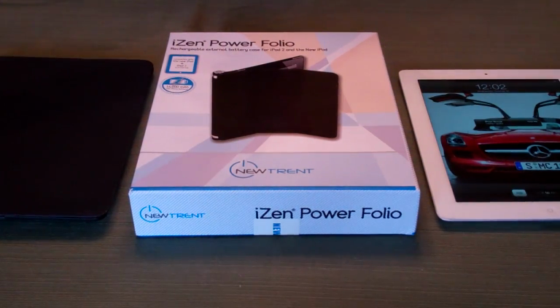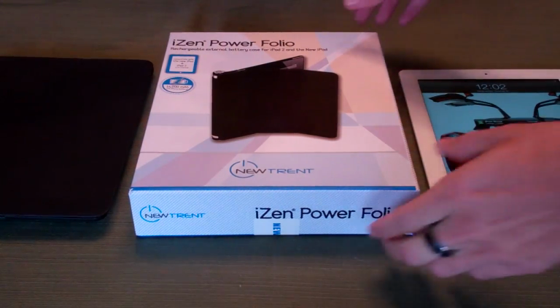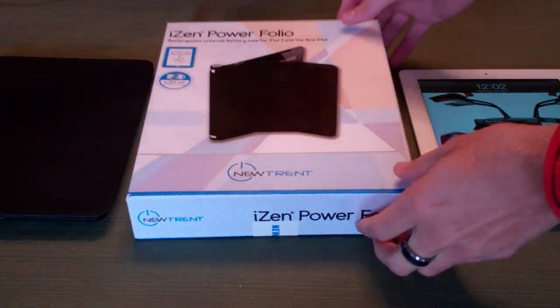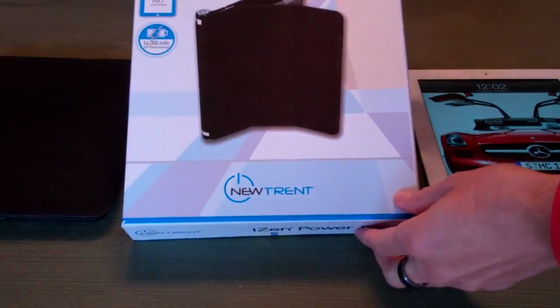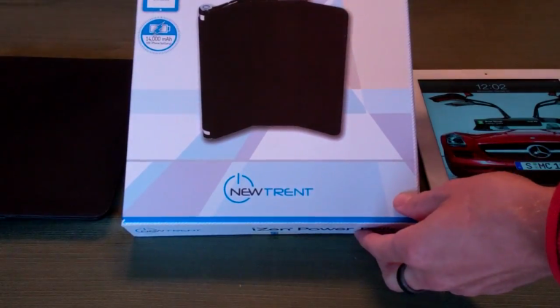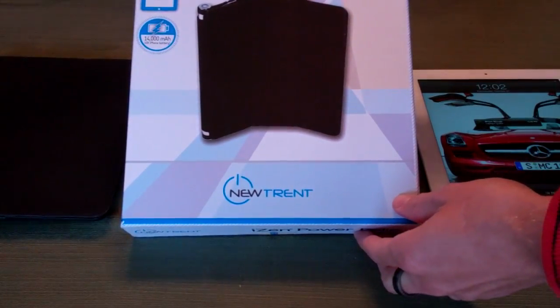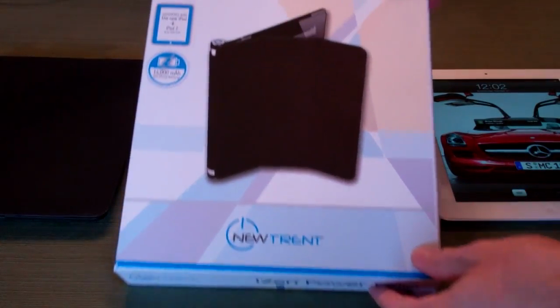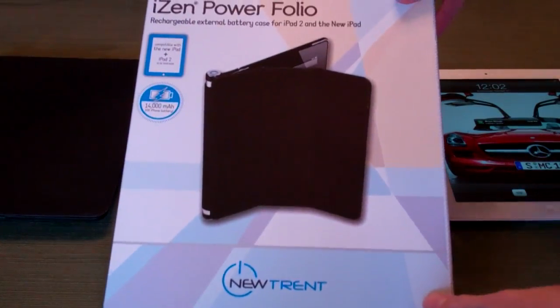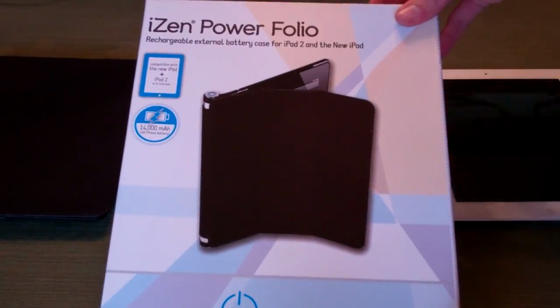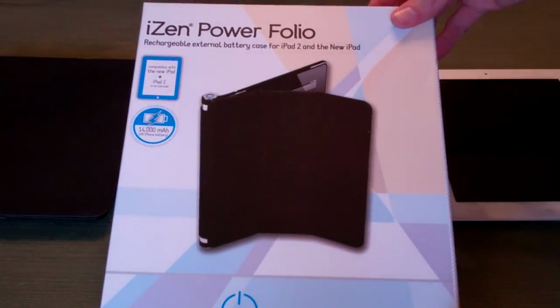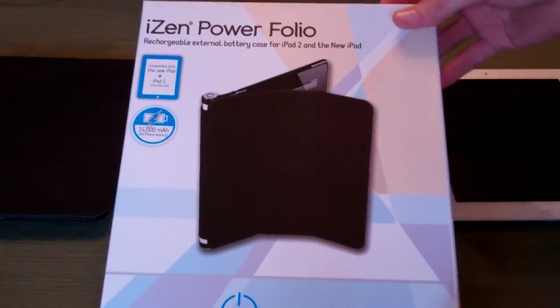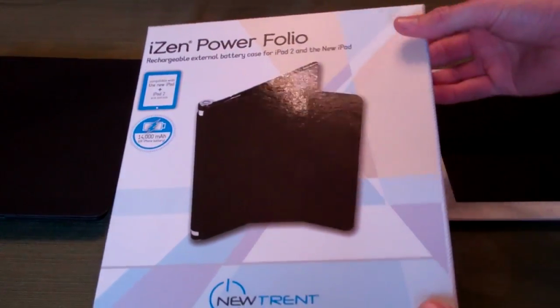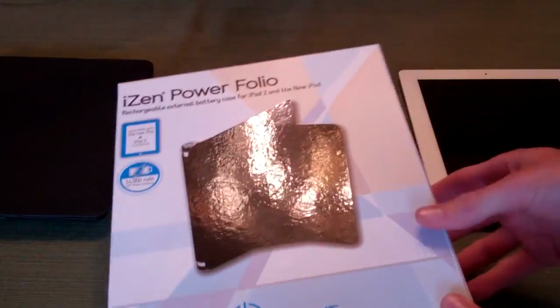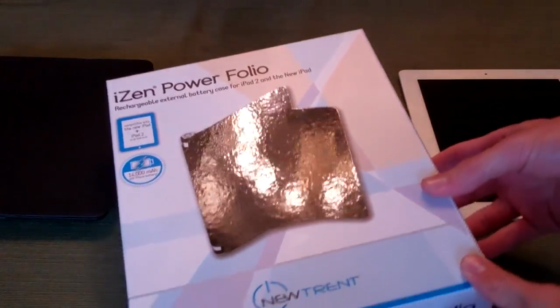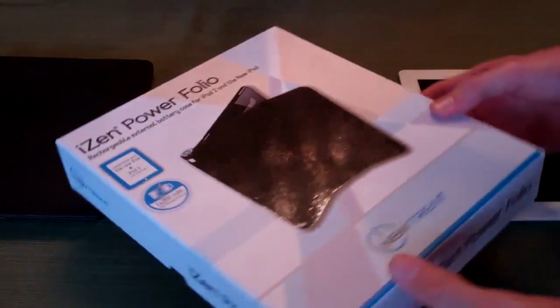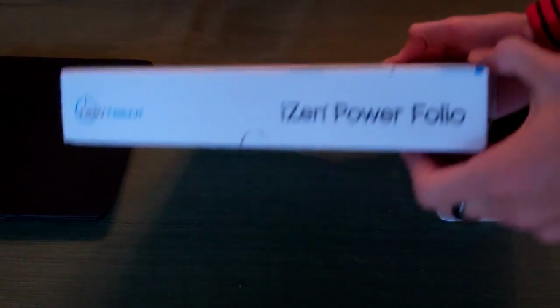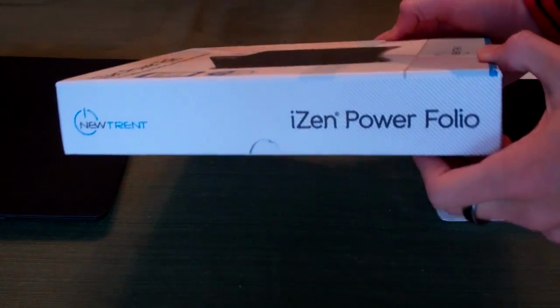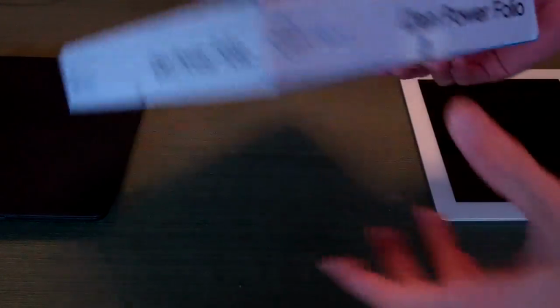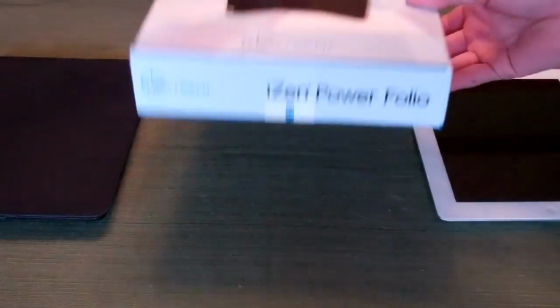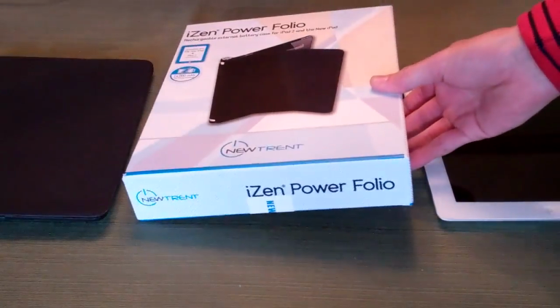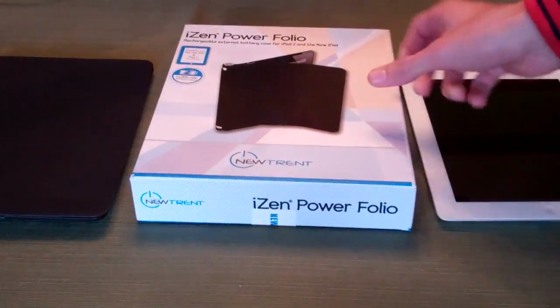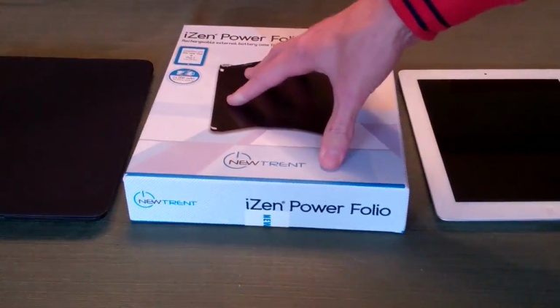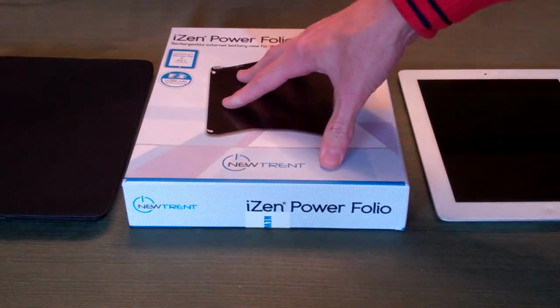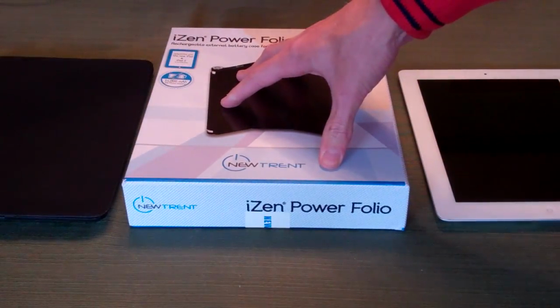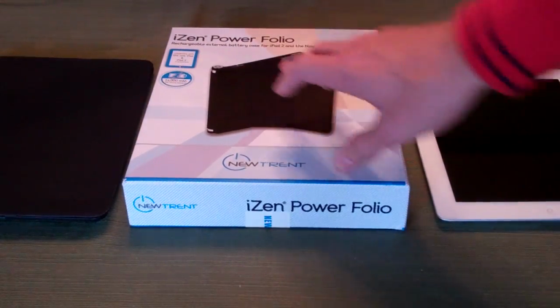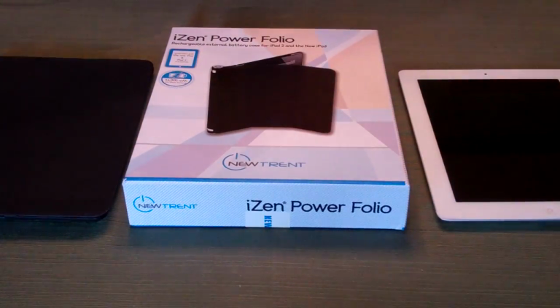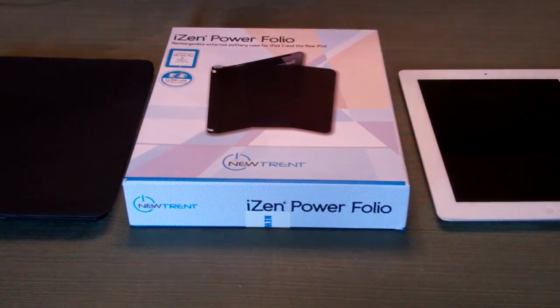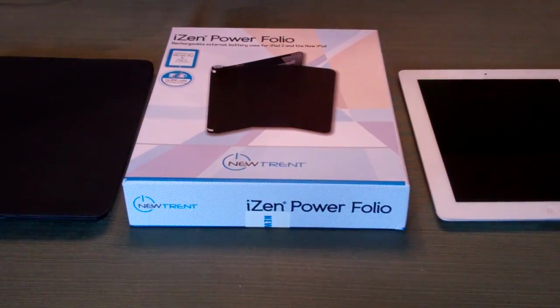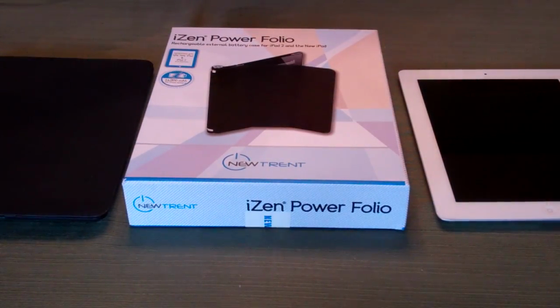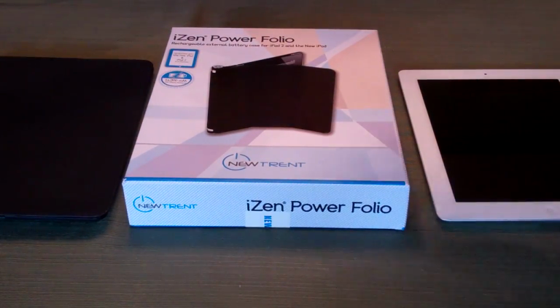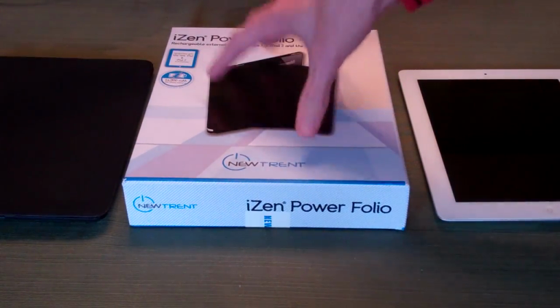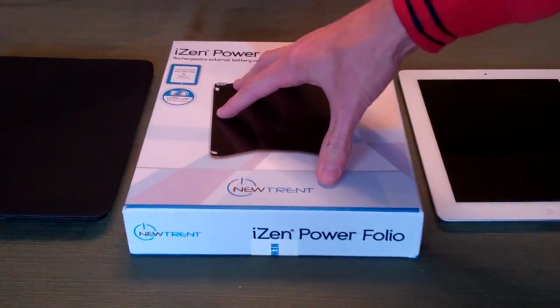First things first, this is the box. If you missed the unboxing, it's on the channel from, I believe, early last week, so be sure to check that out. Really nice packaging. I can definitely see Newtrent making leaps and bounds in their technology here.